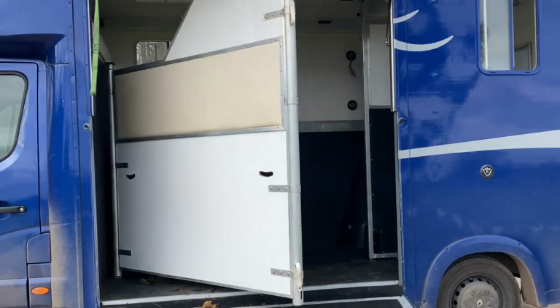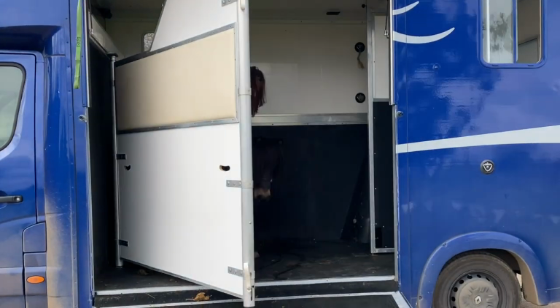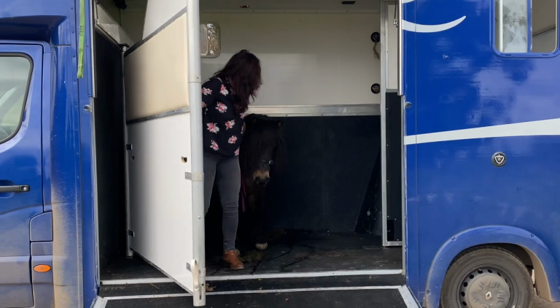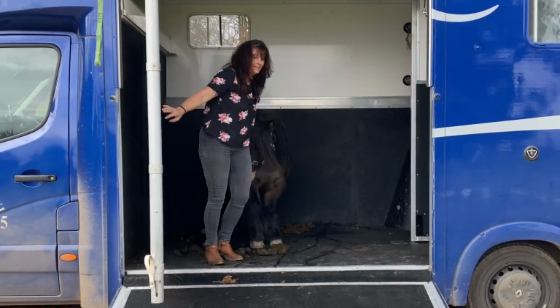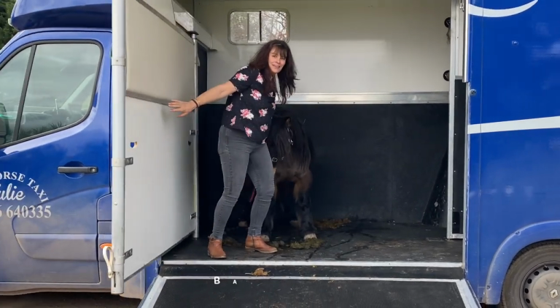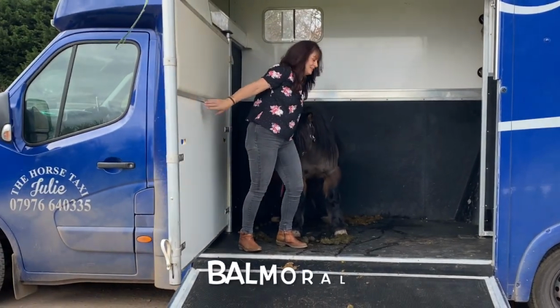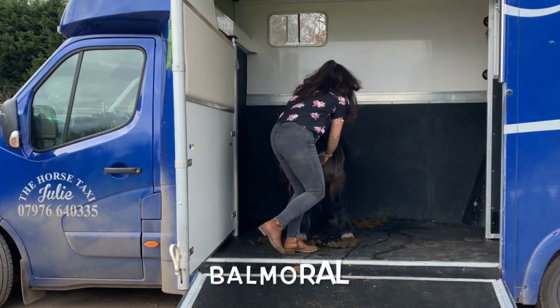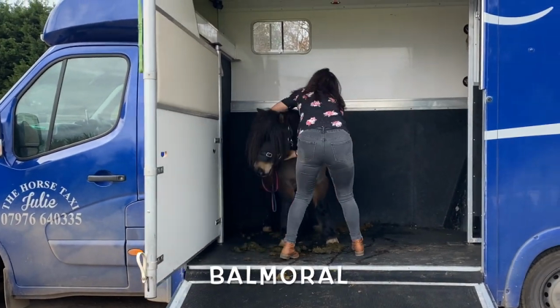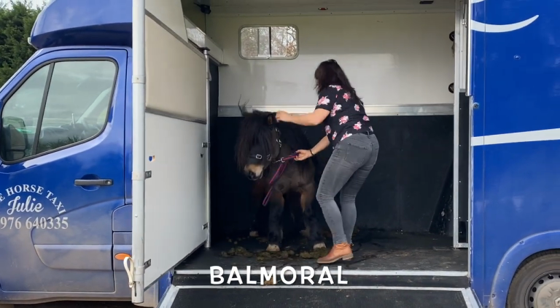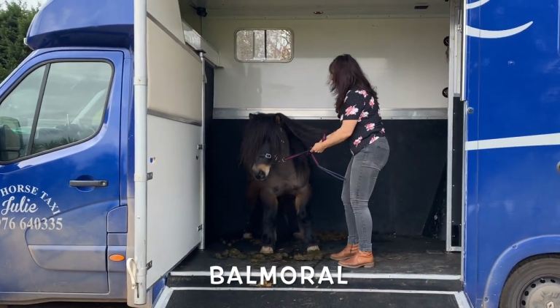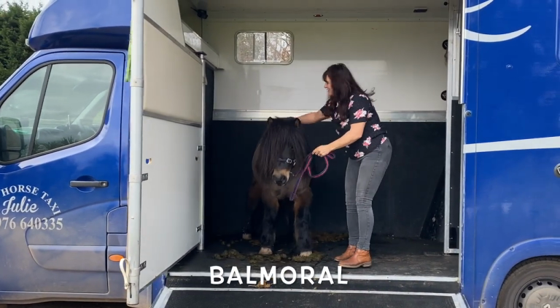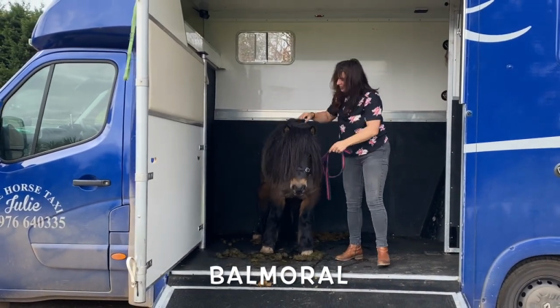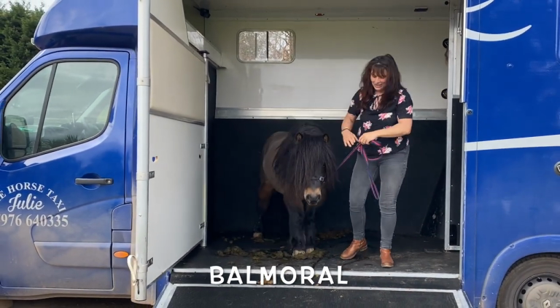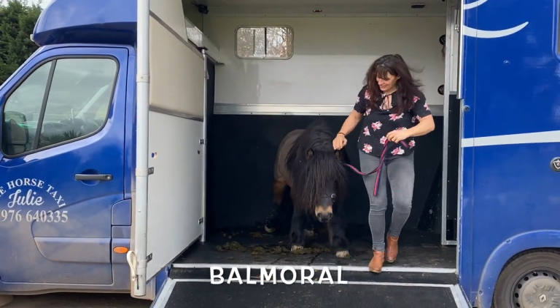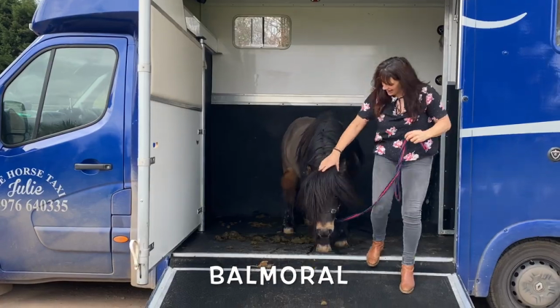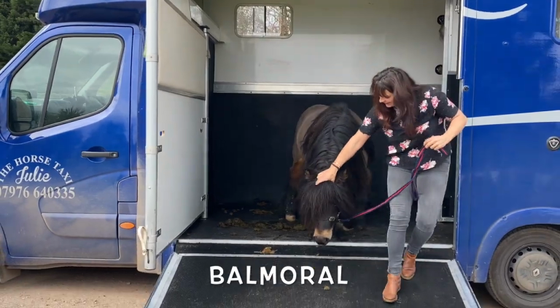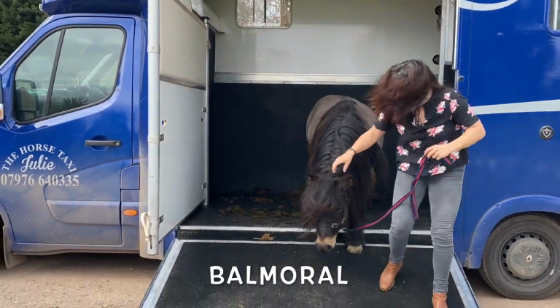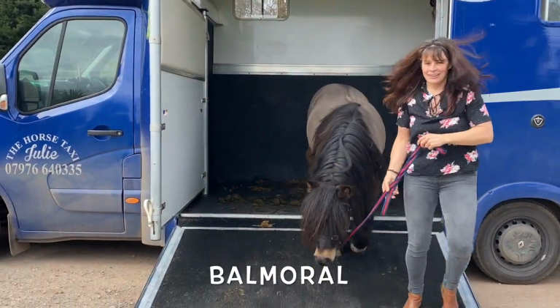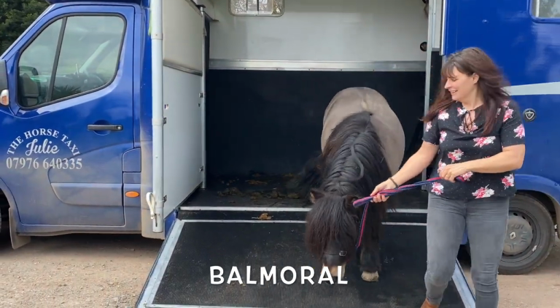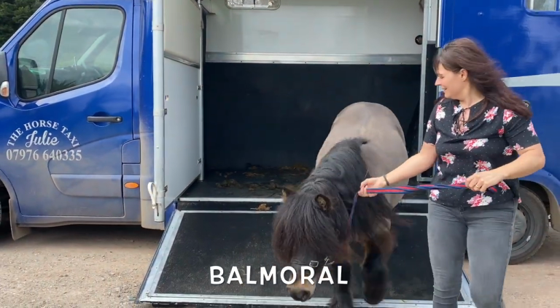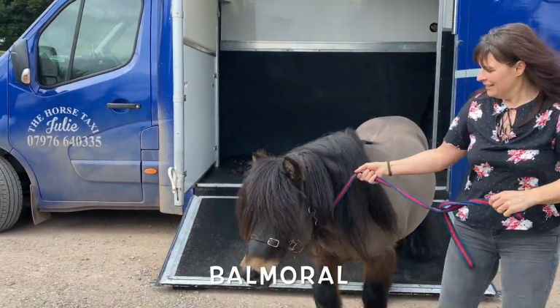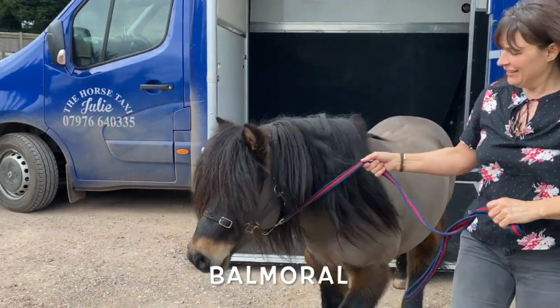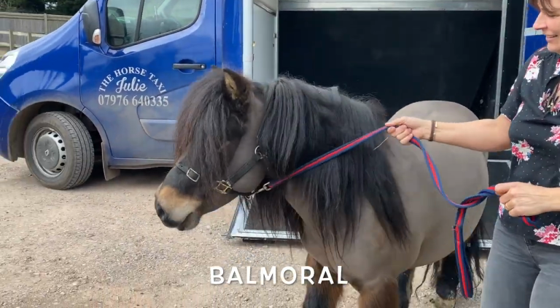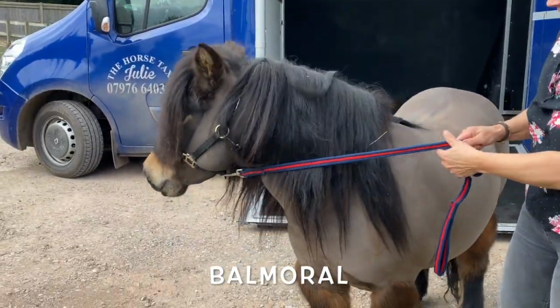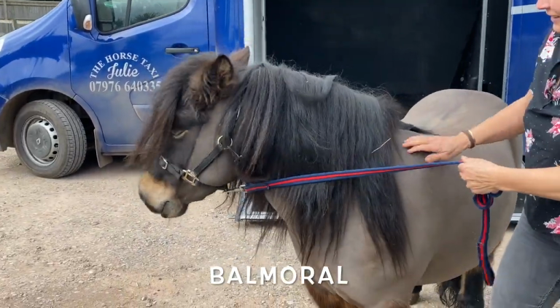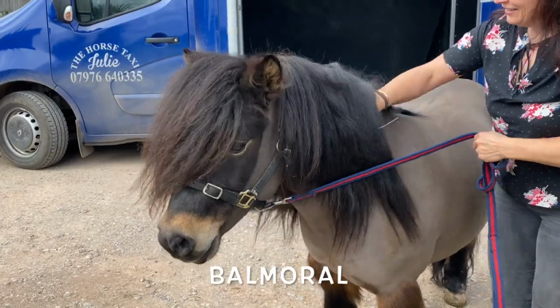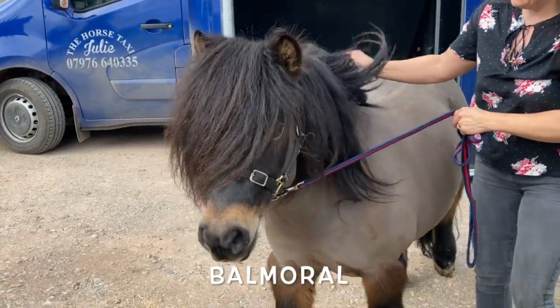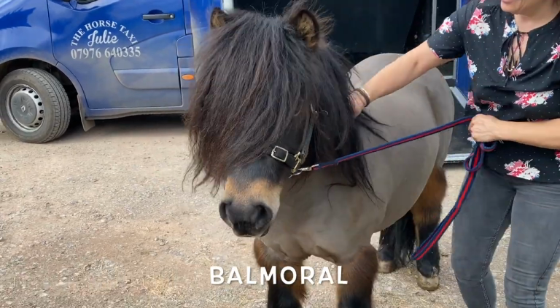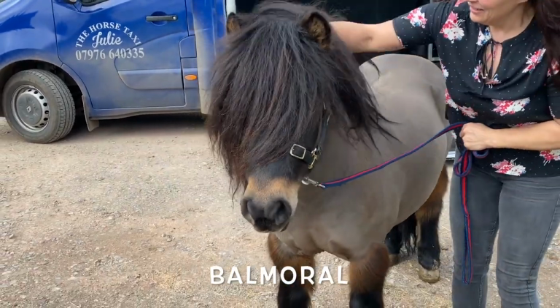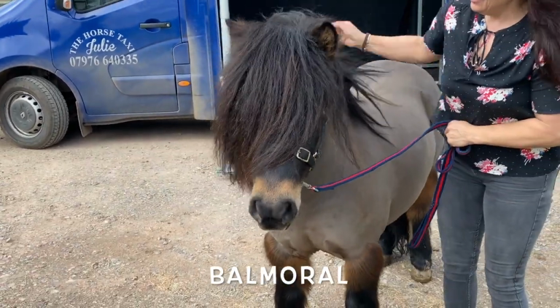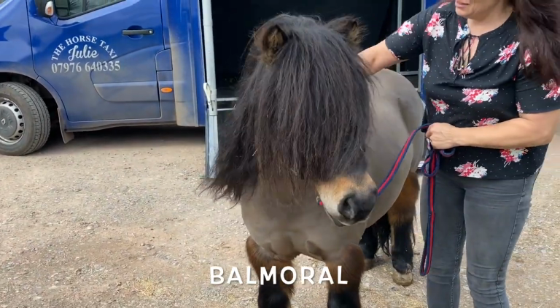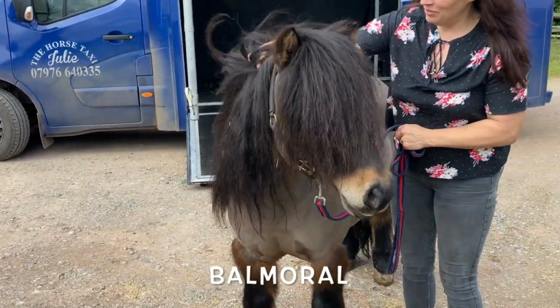And here's your new friend, Balmoral. Hello Balmoral, come on. Welcome to Shetland Pony Club. You're such a beautiful pony. Wow.